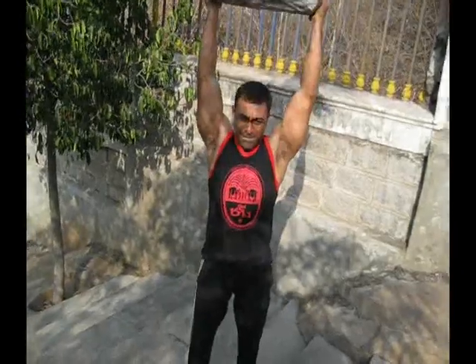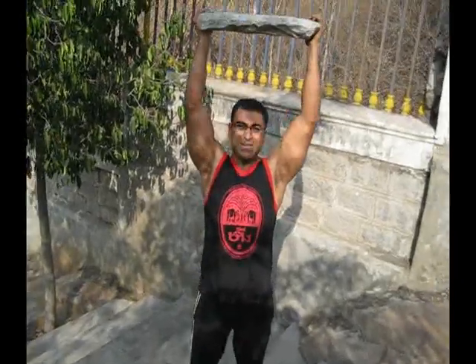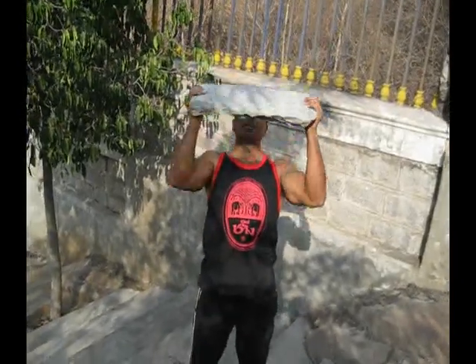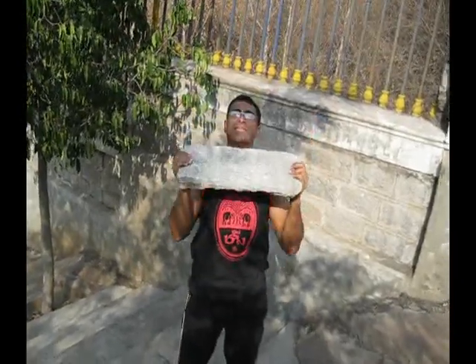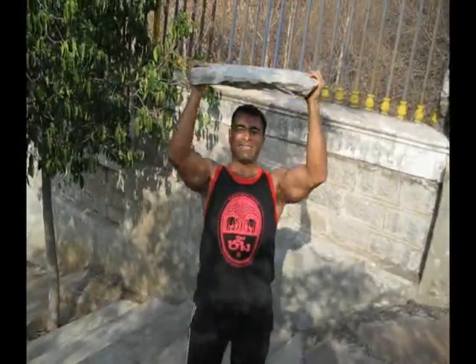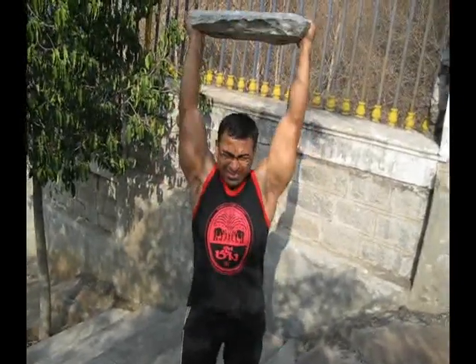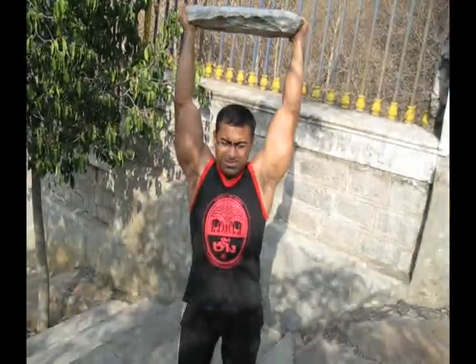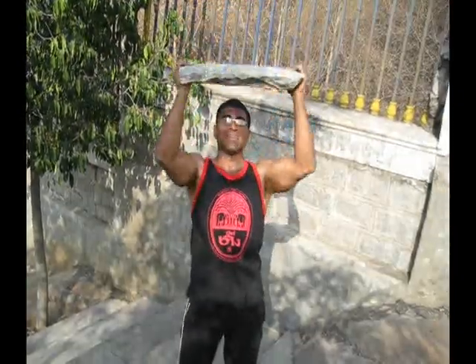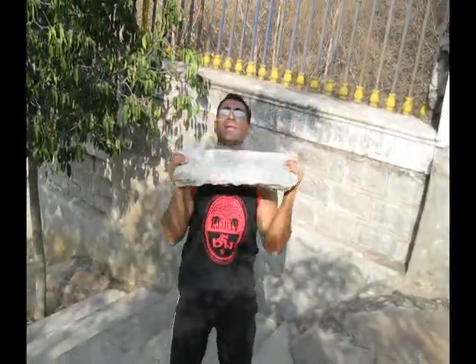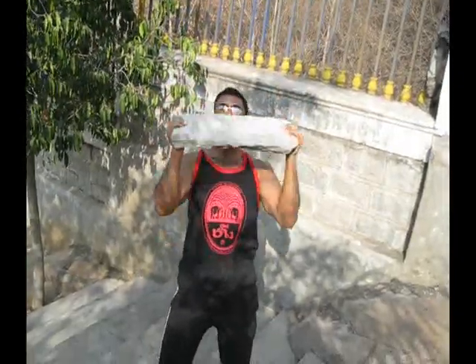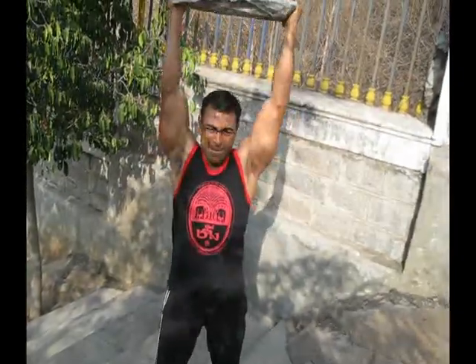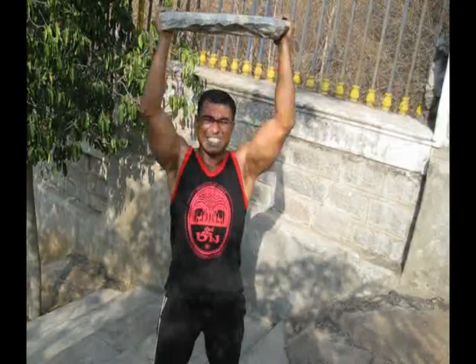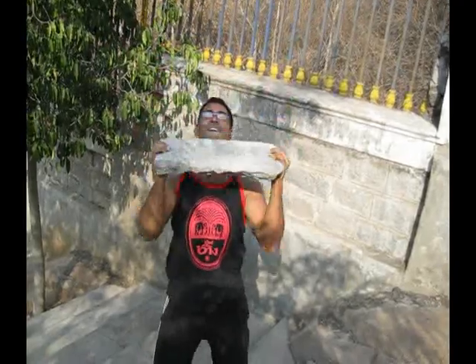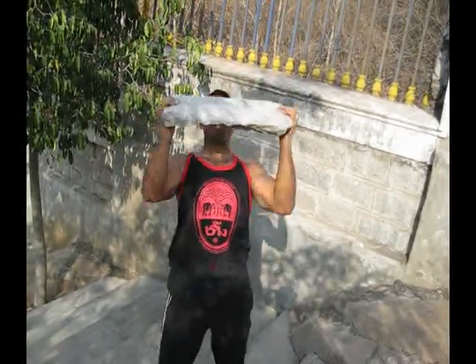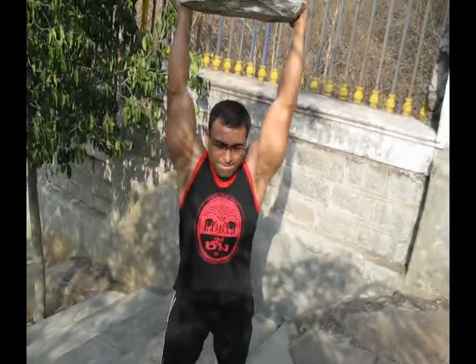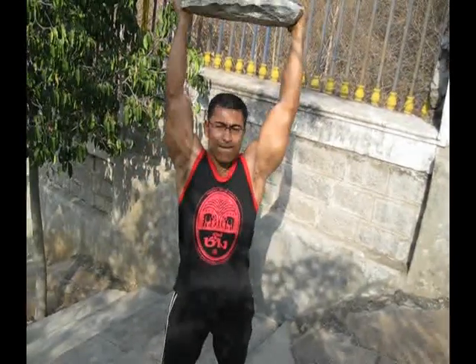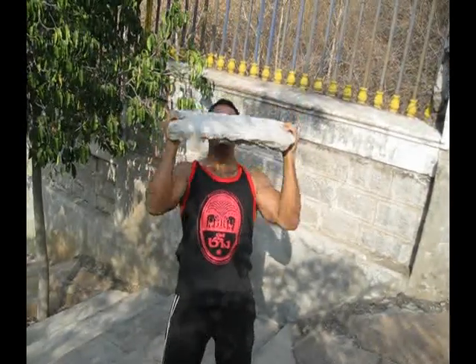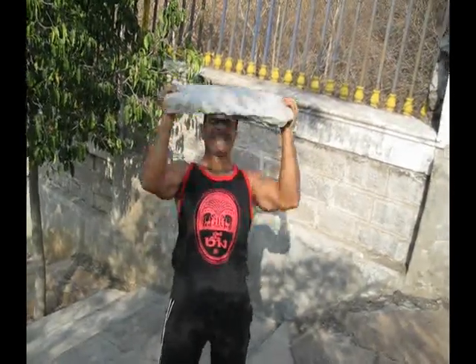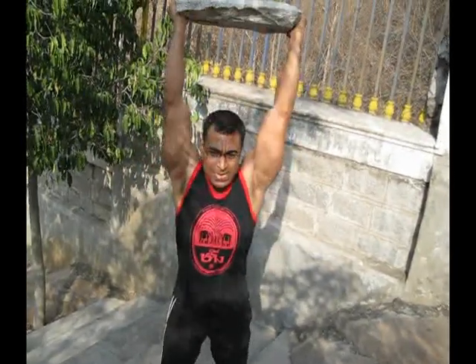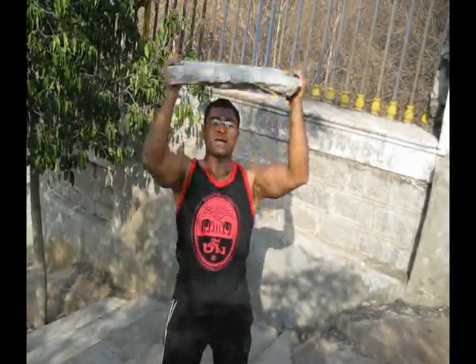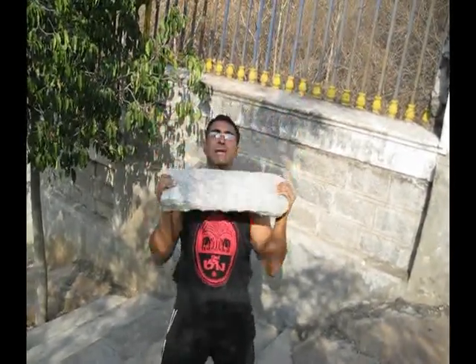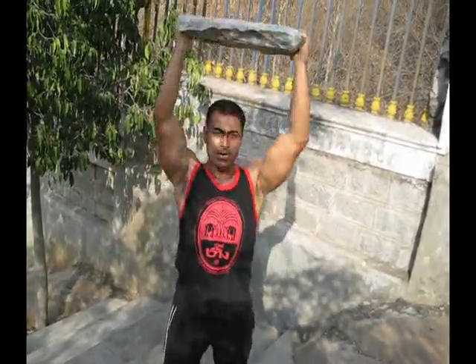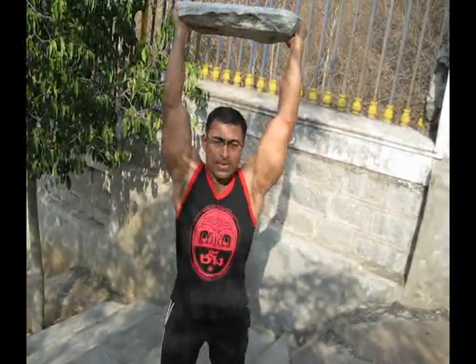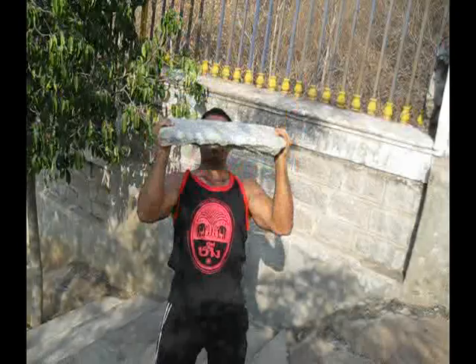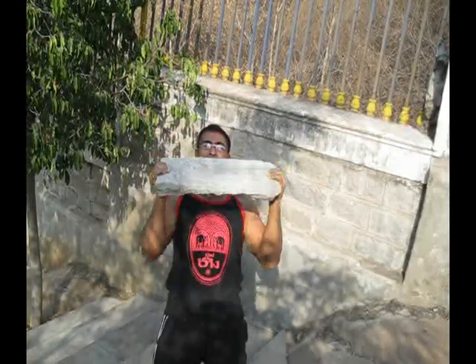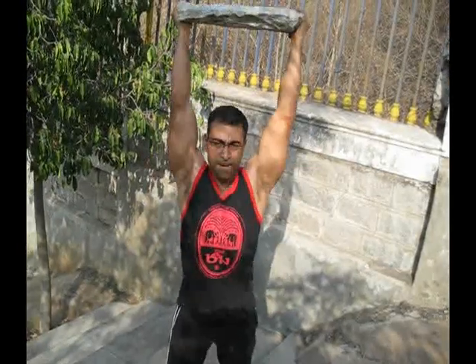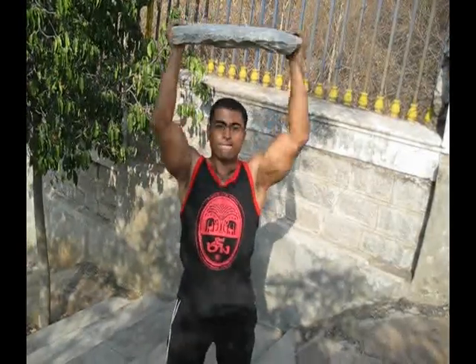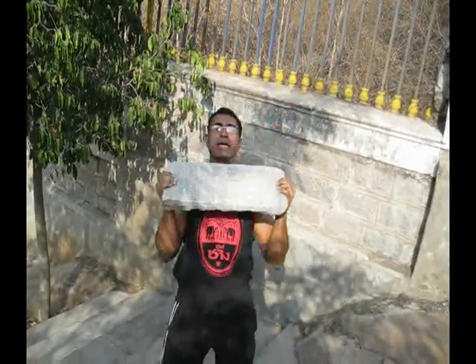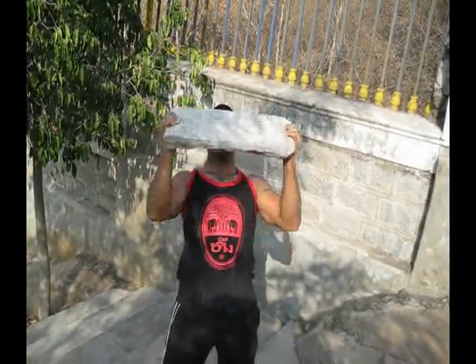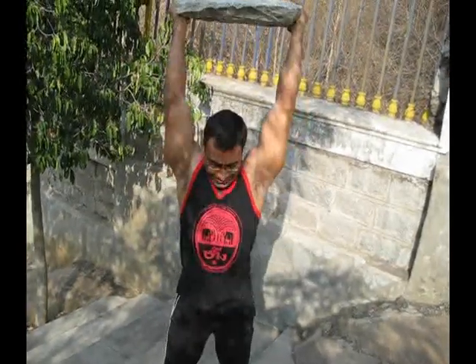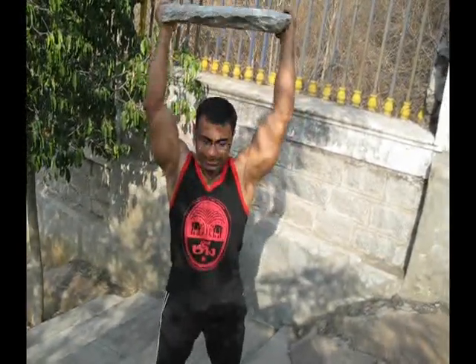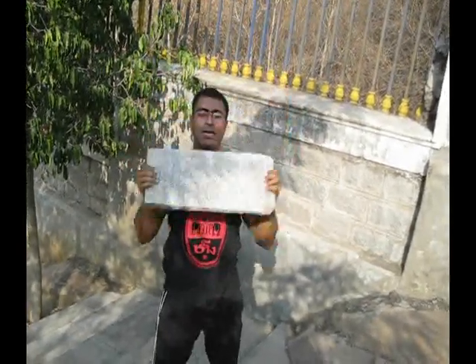Bring the head through. One. Use the legs. I want a little muscle power from the legs. Little body English. Little tip. Nice.